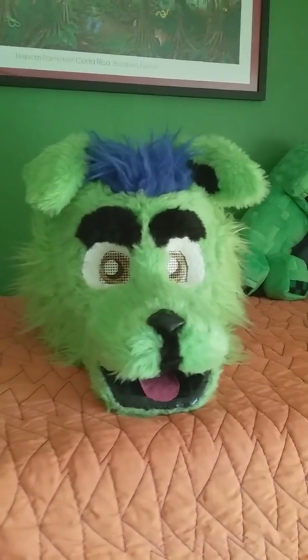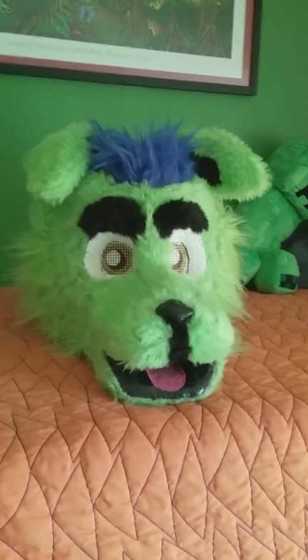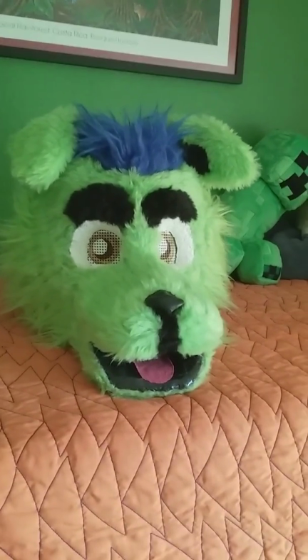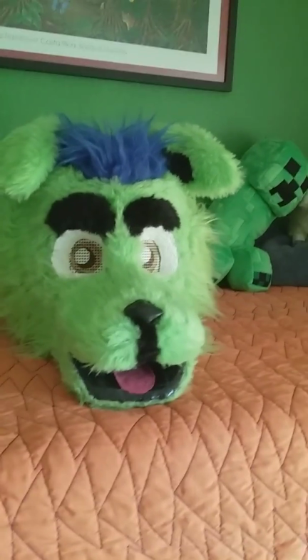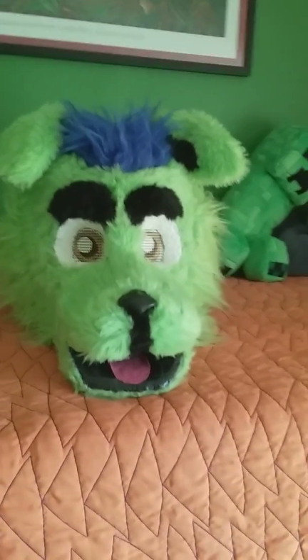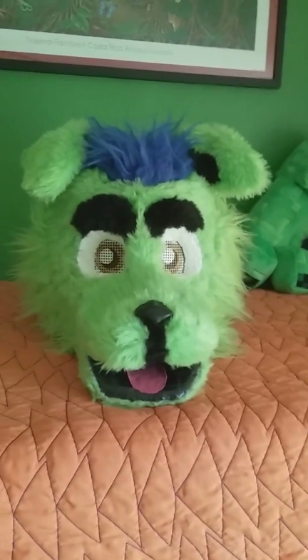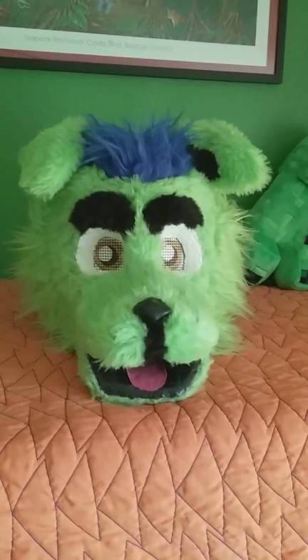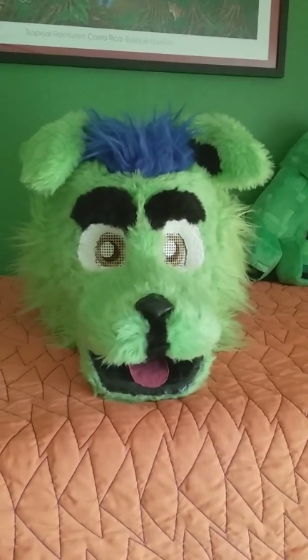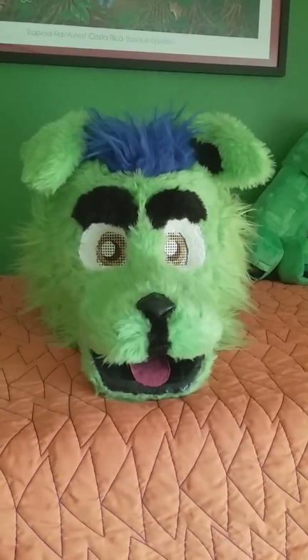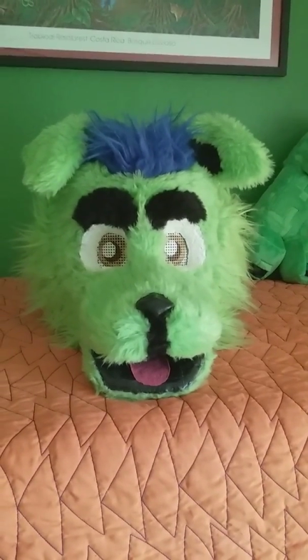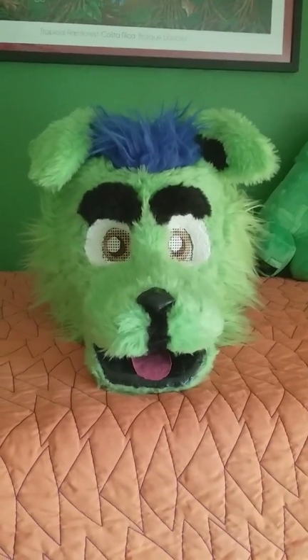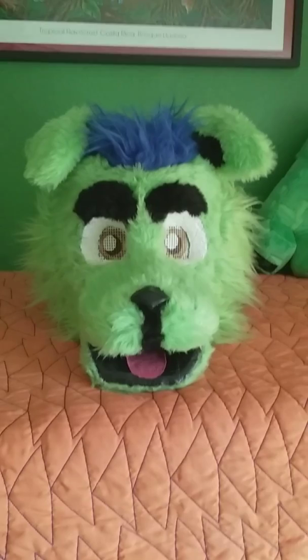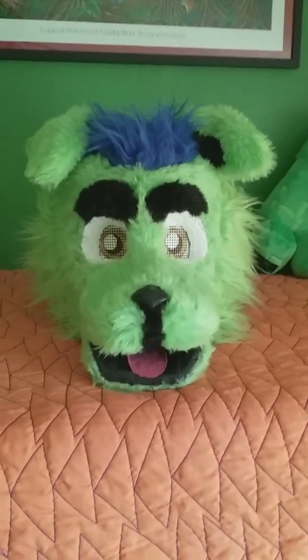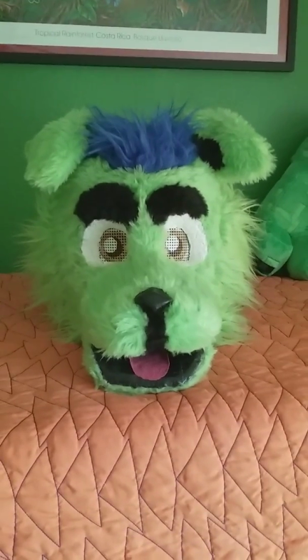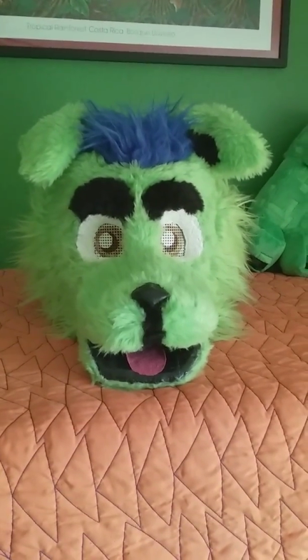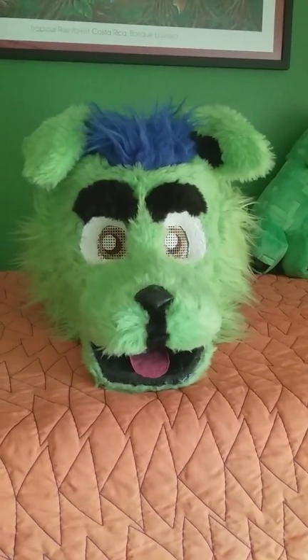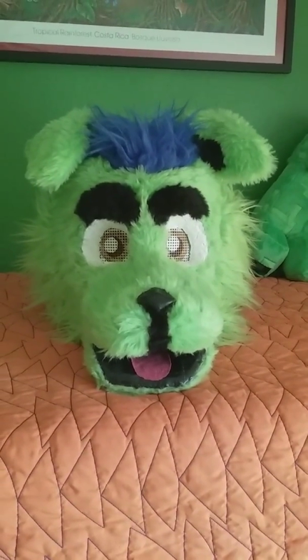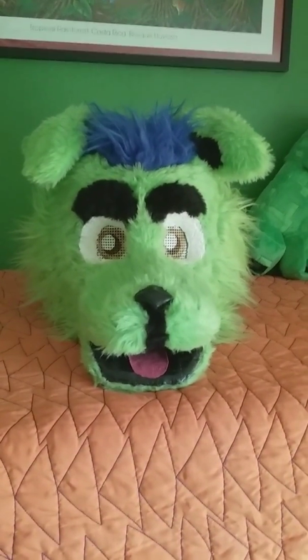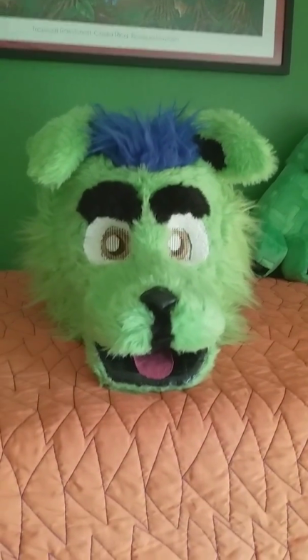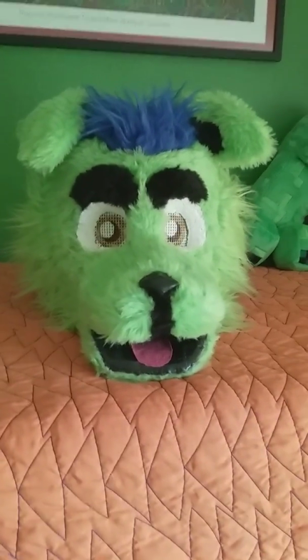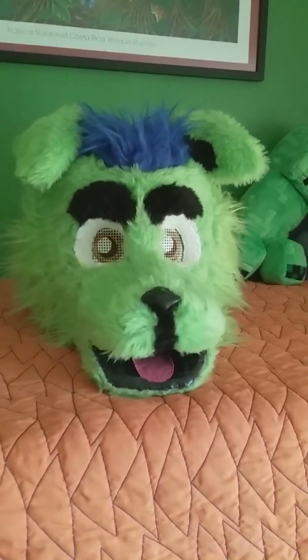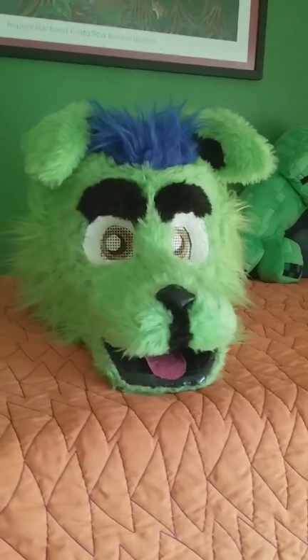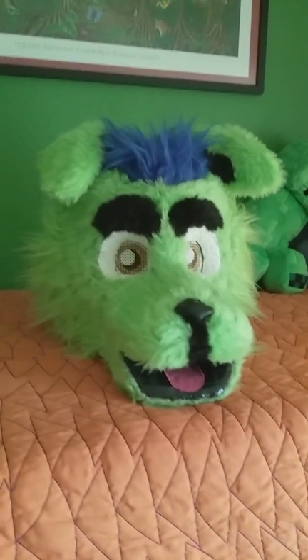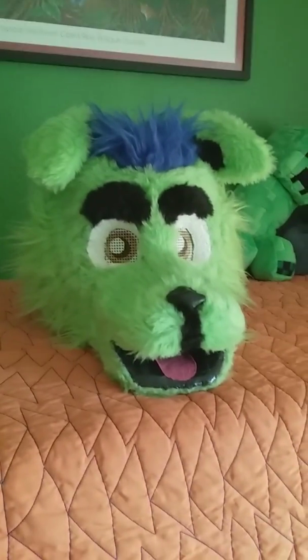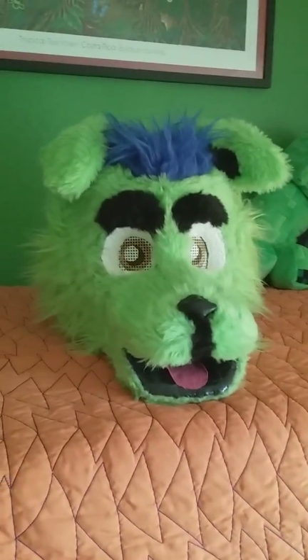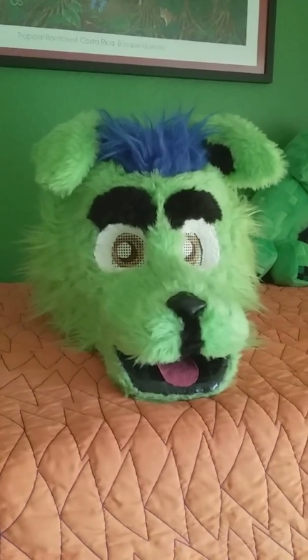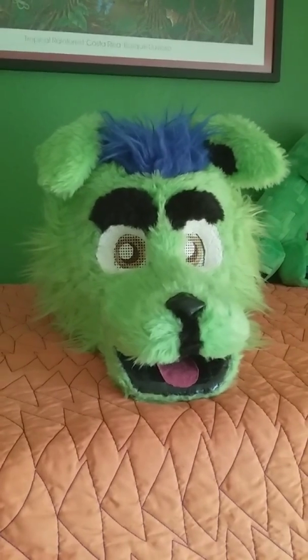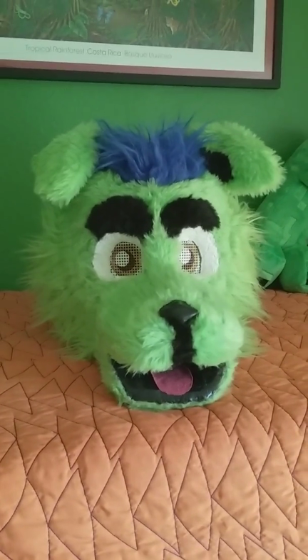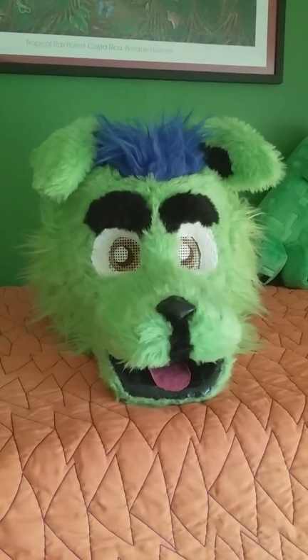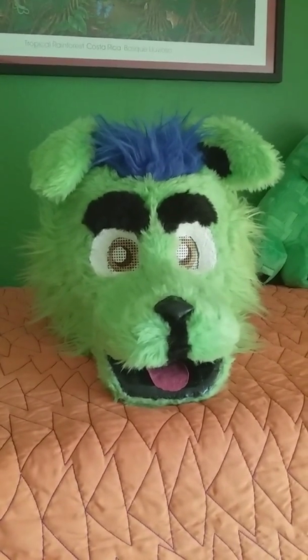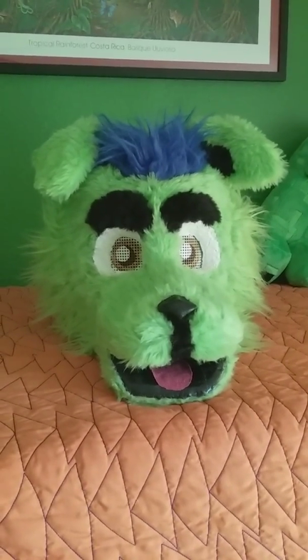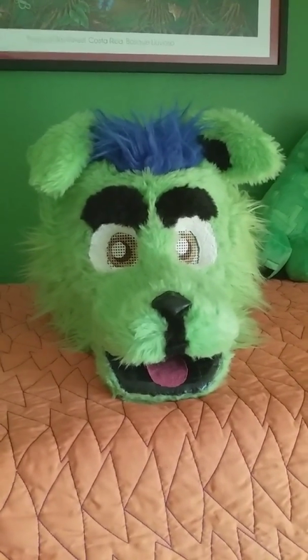How's it going guys? THF here, Bud Amstaff, and today I am going to review my fifth fursuit head, Paws and Tail.